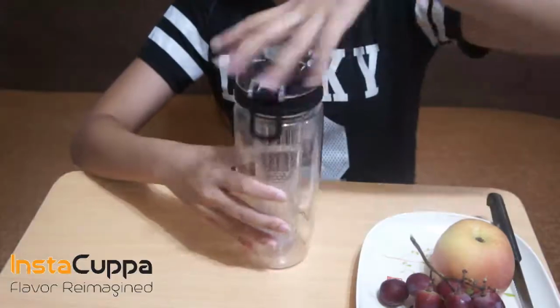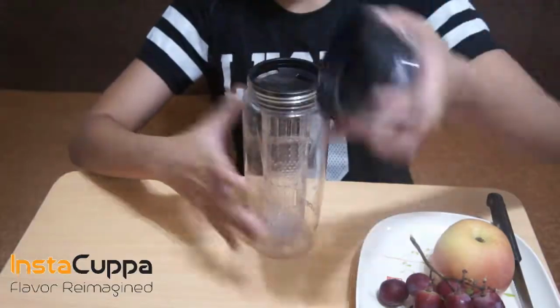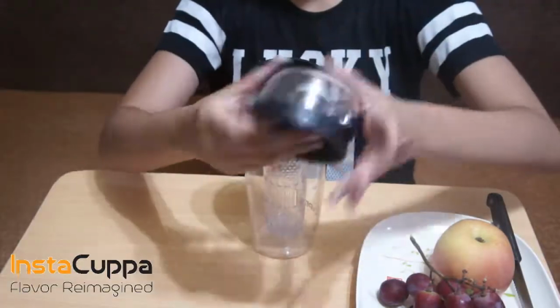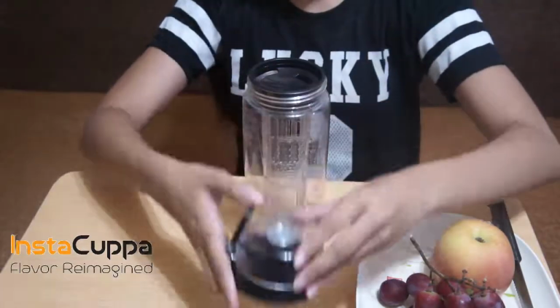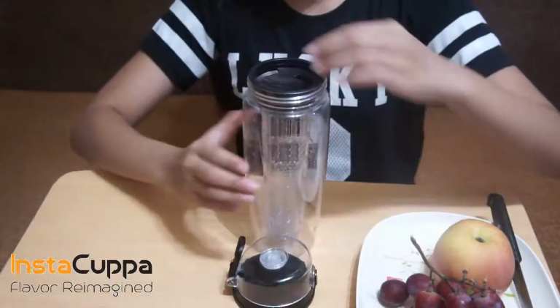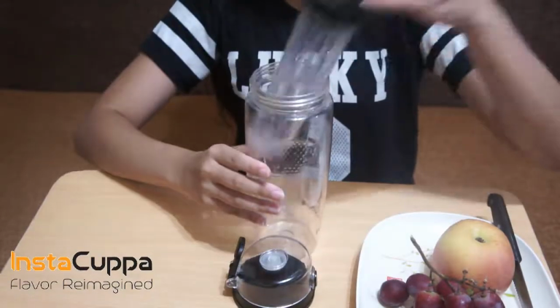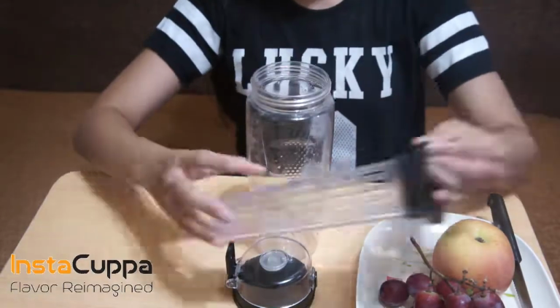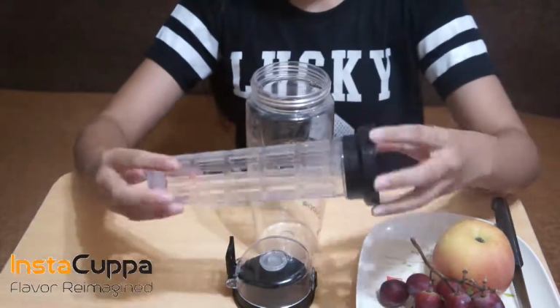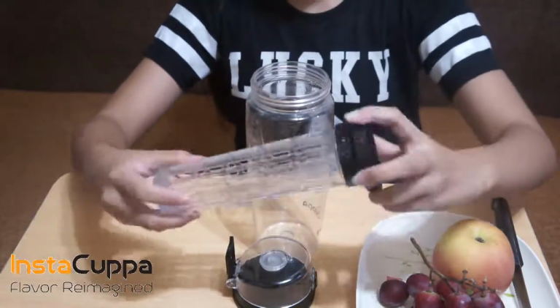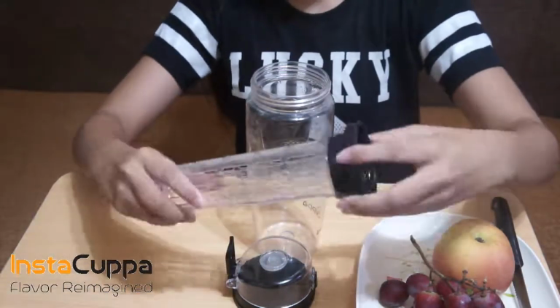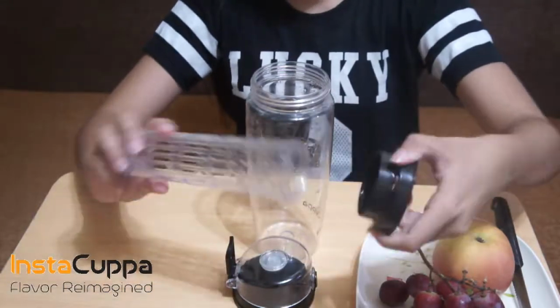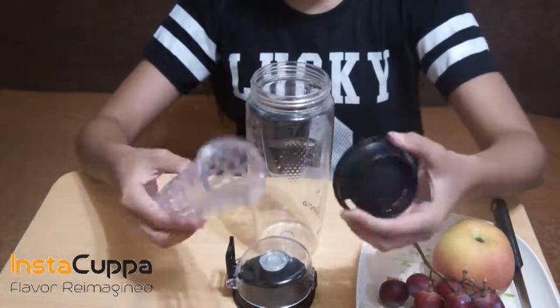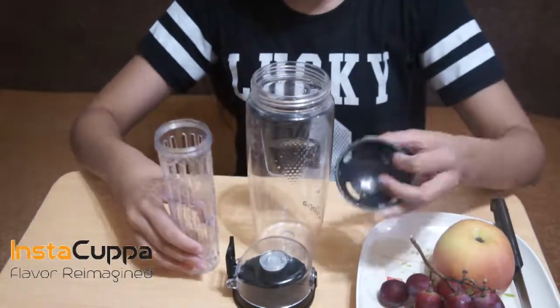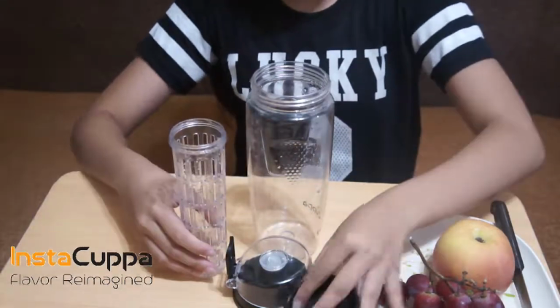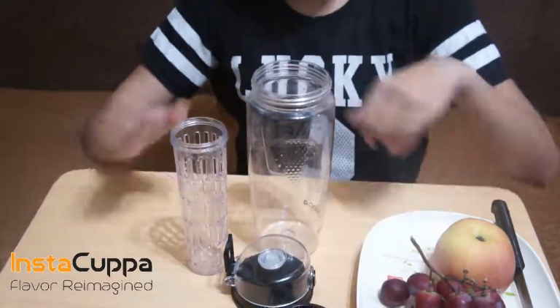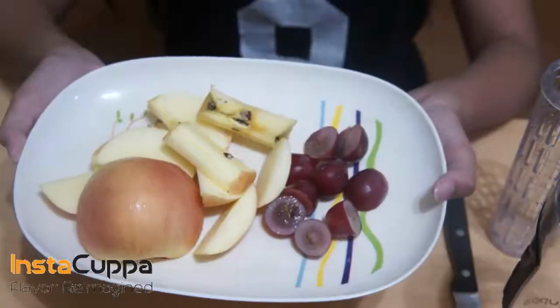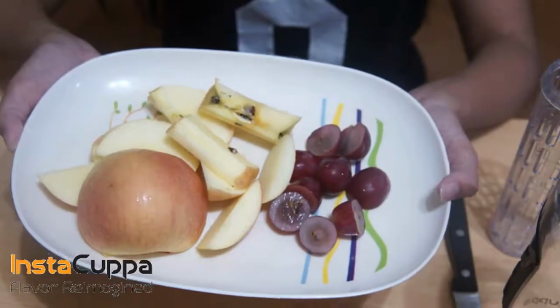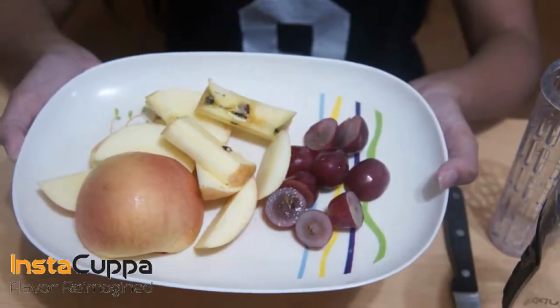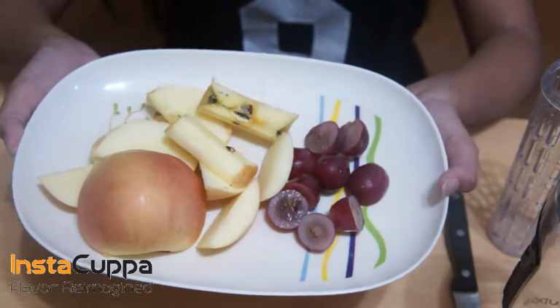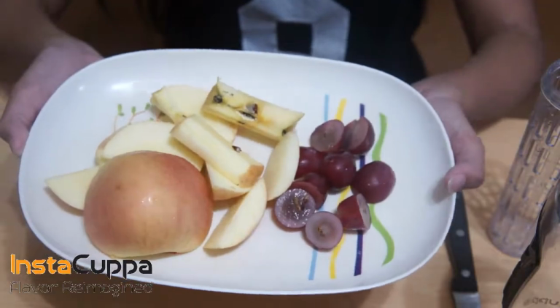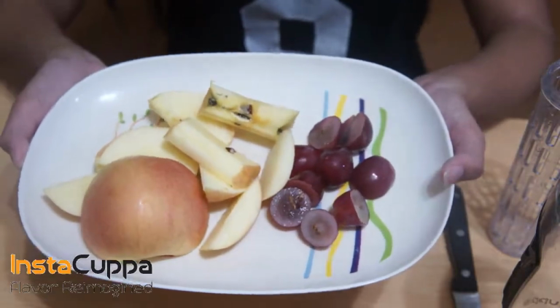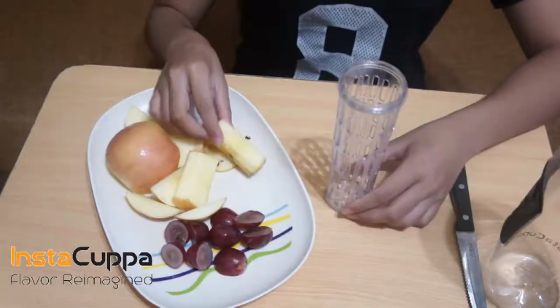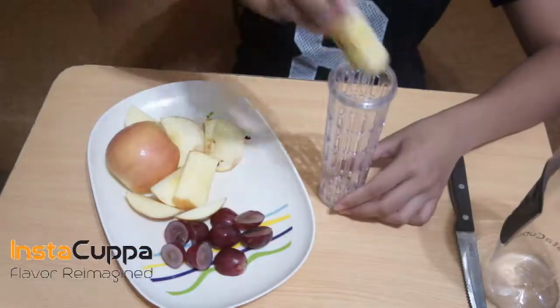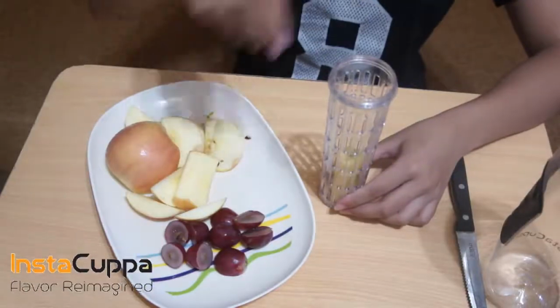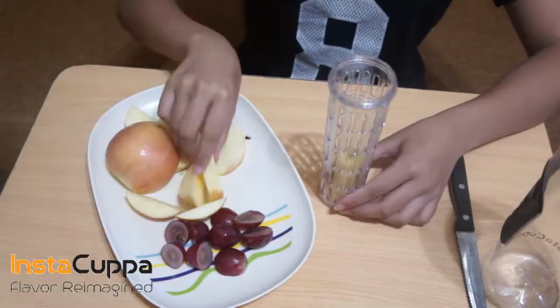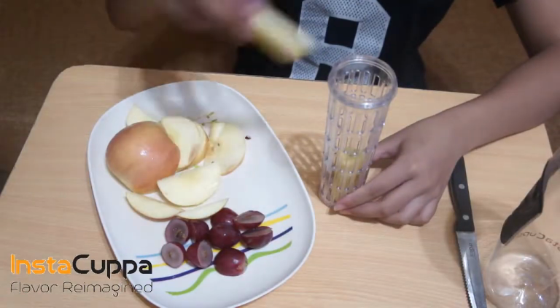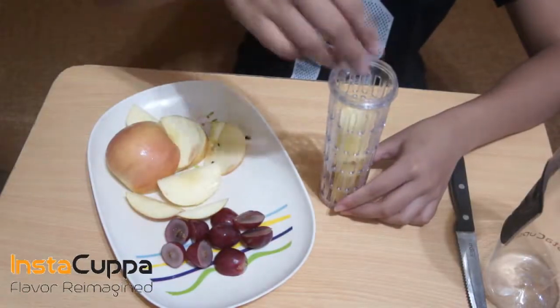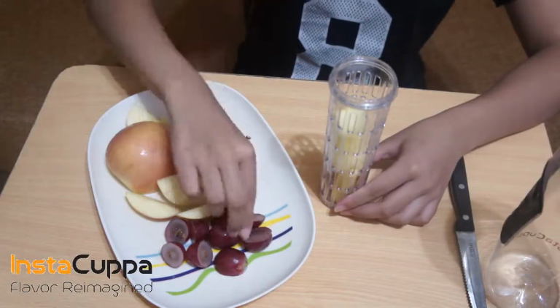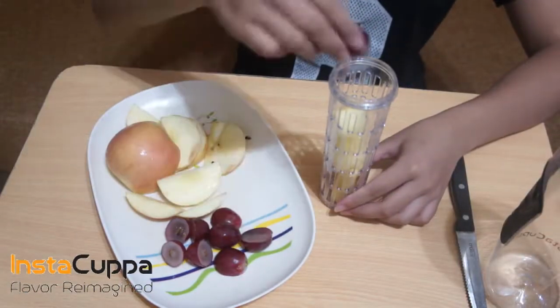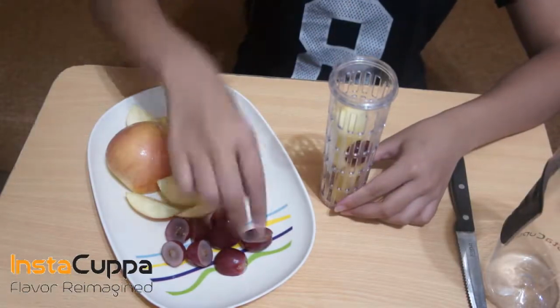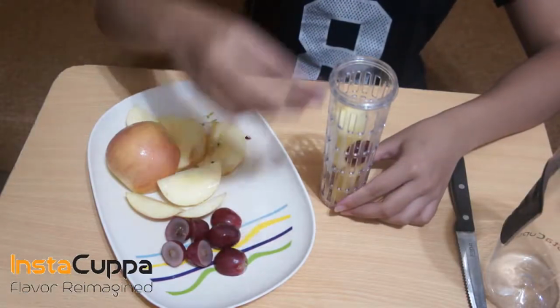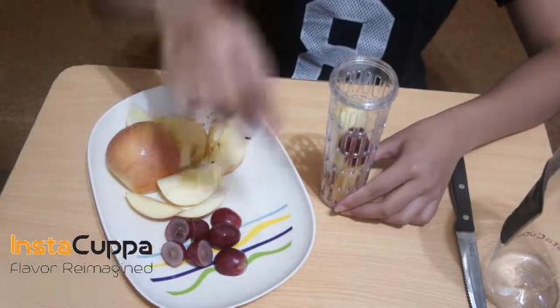Take off the infuser rod from the bottle. Slice the grapes and apple. Put them together in the infuser rod.